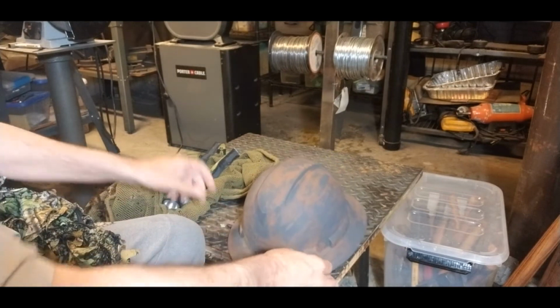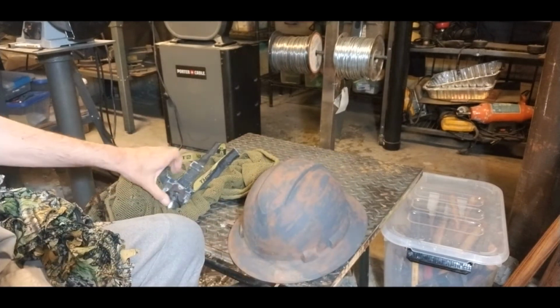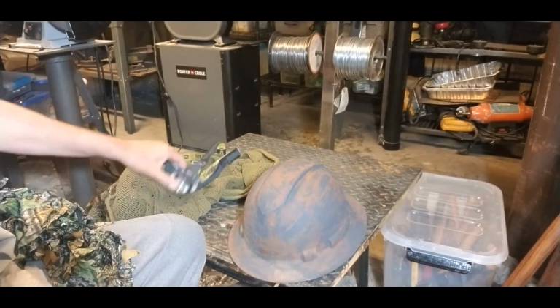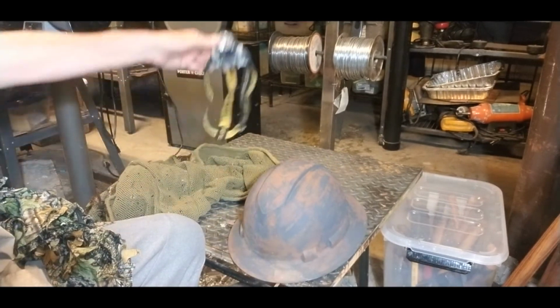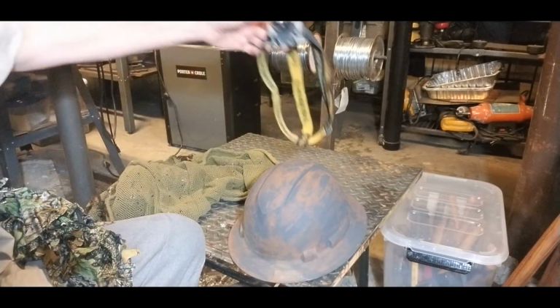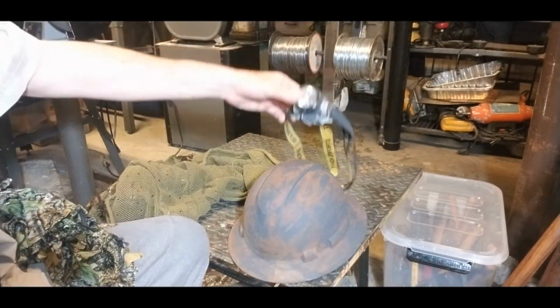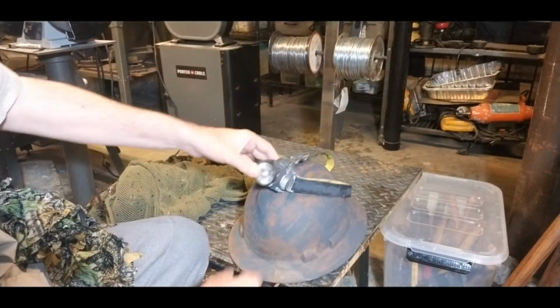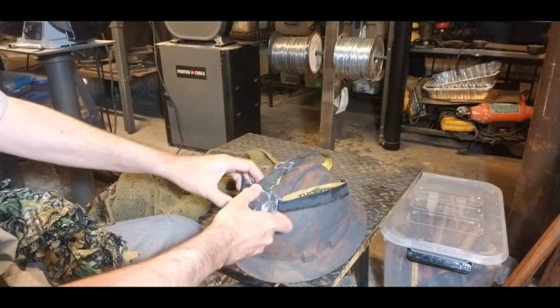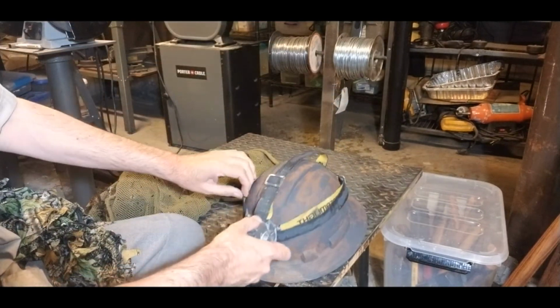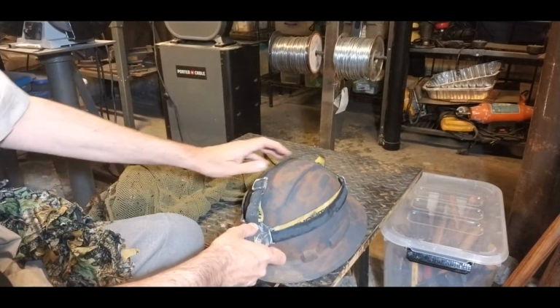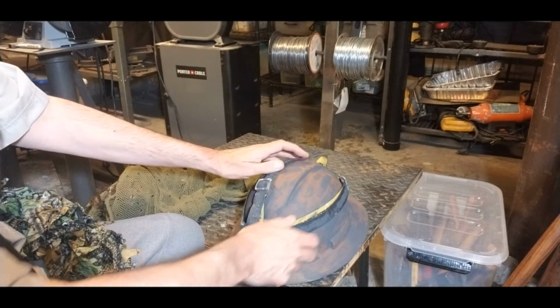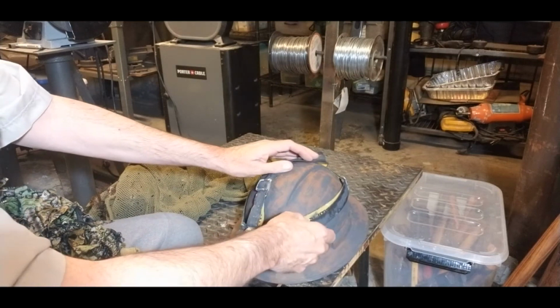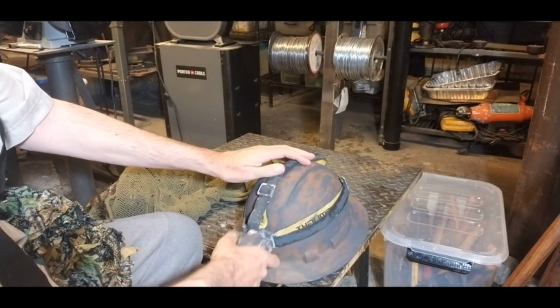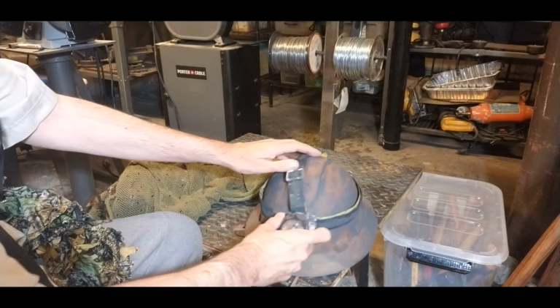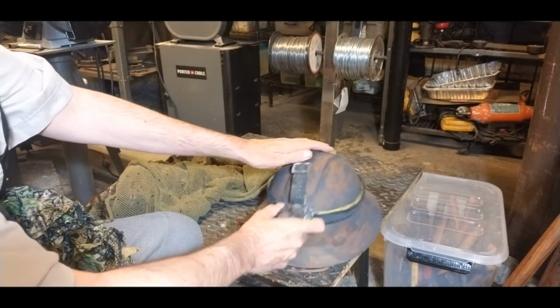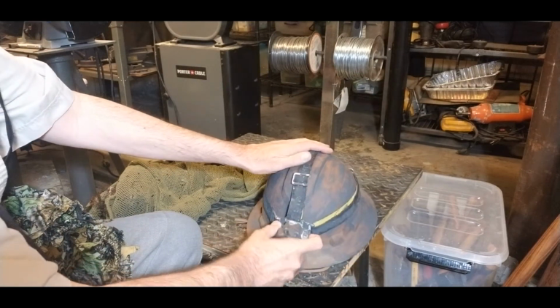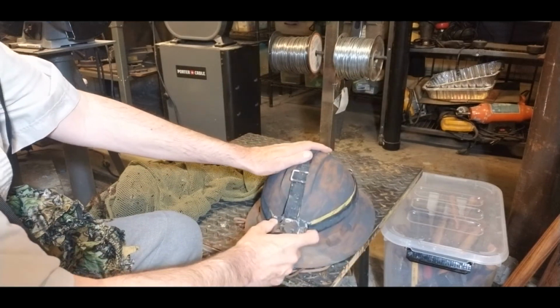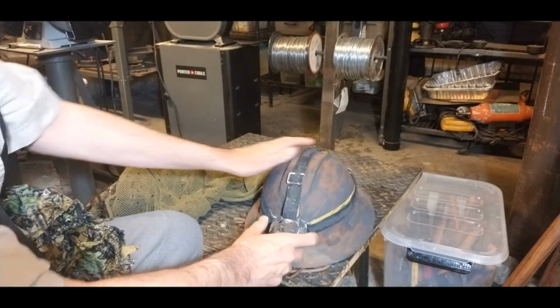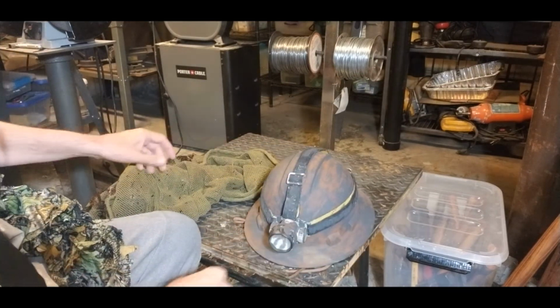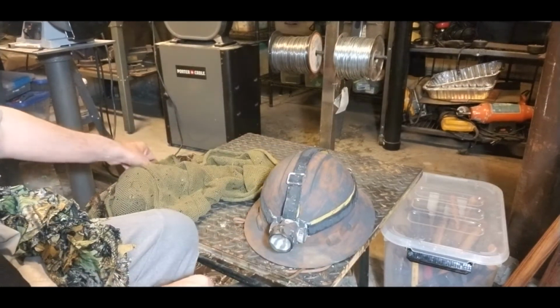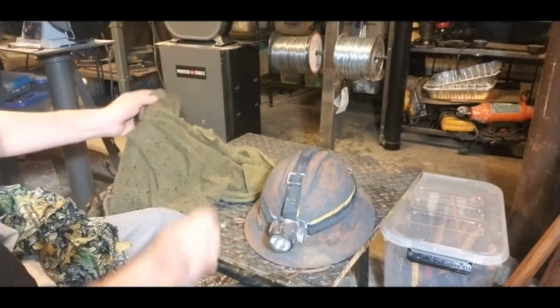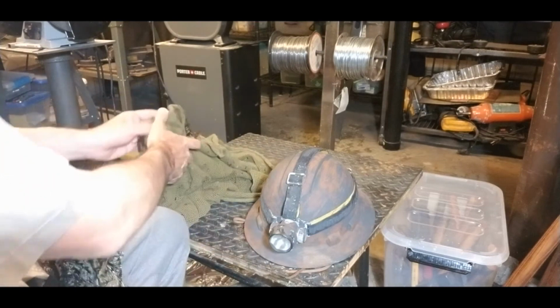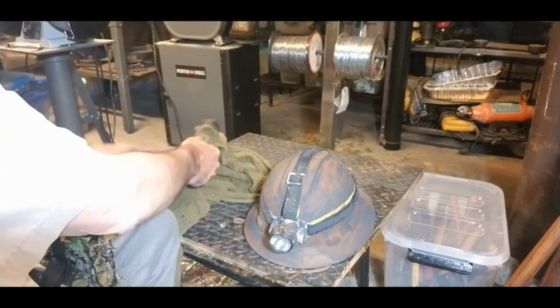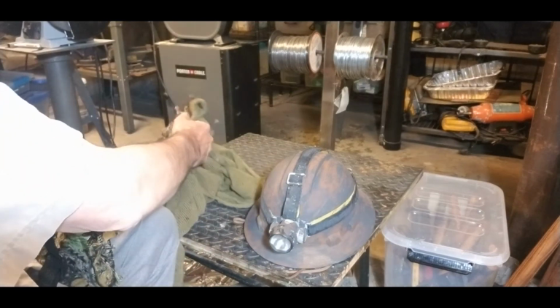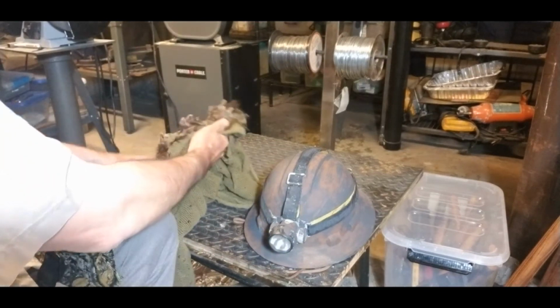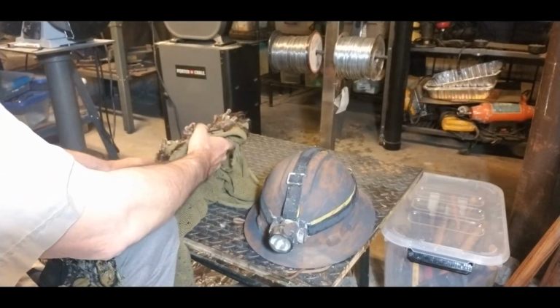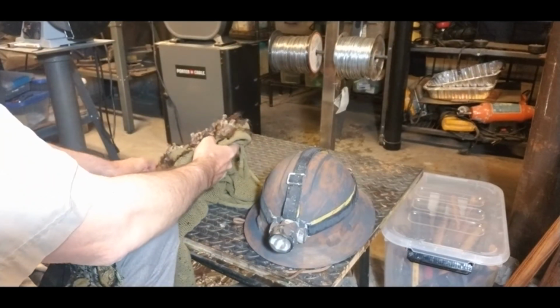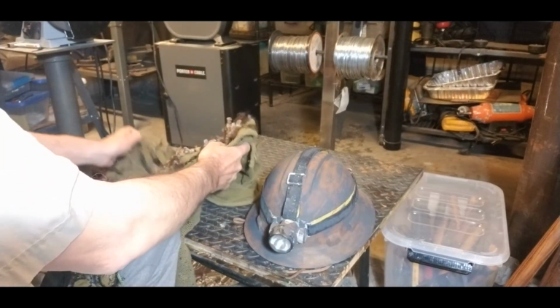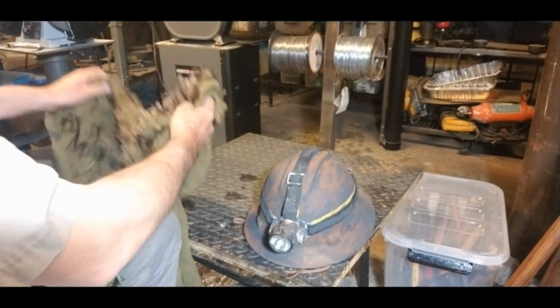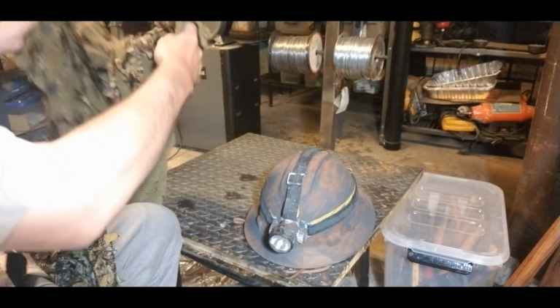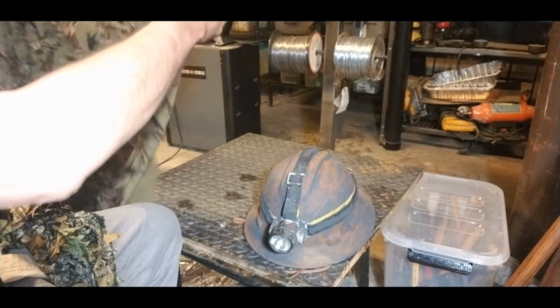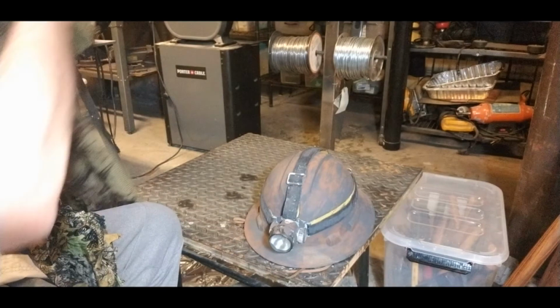This will come along with it, but I doubt we're going to use it during a bolt out — just a good old headlamp. And this is a head covering that I used in eastern Washington and I modified it to western Washington colors.